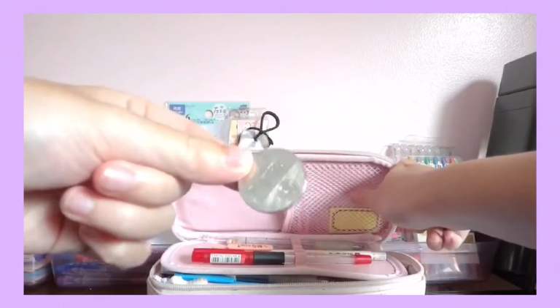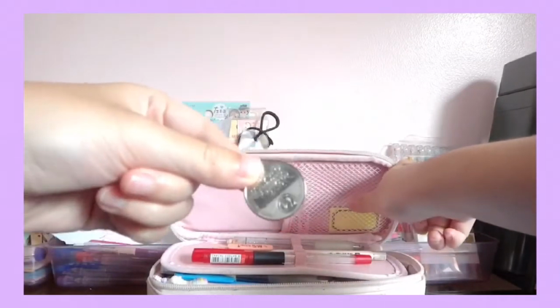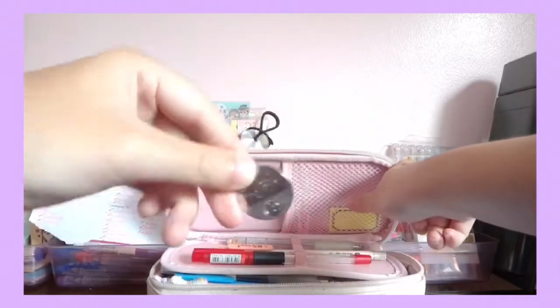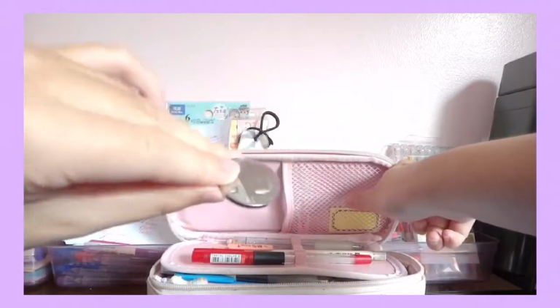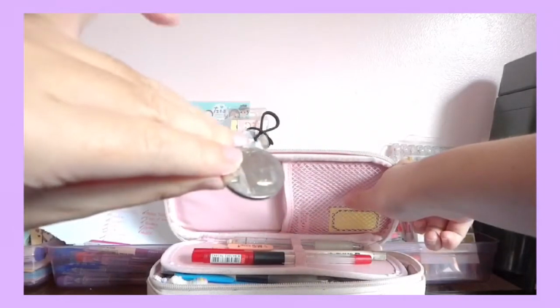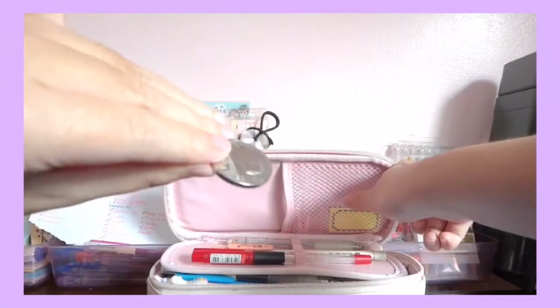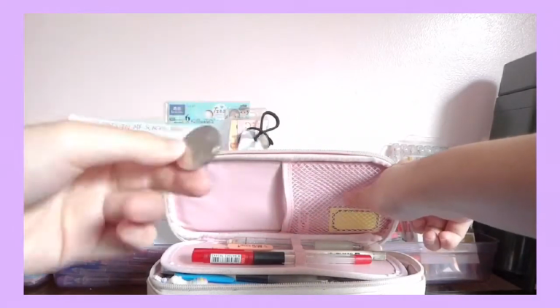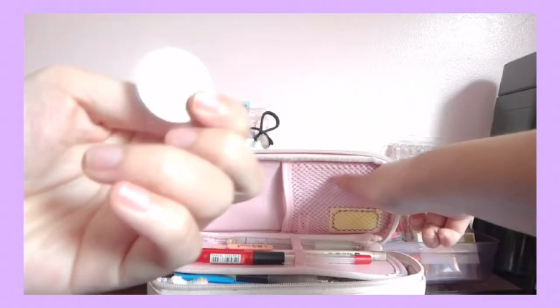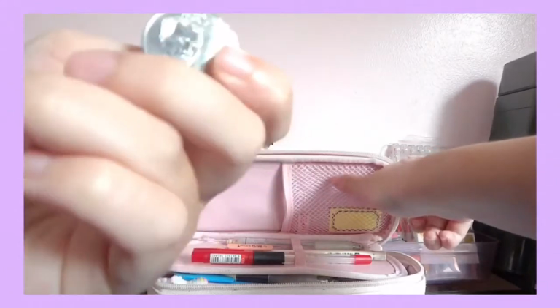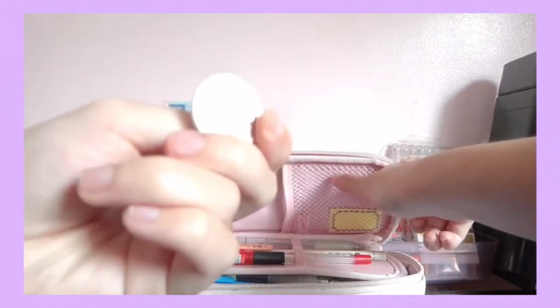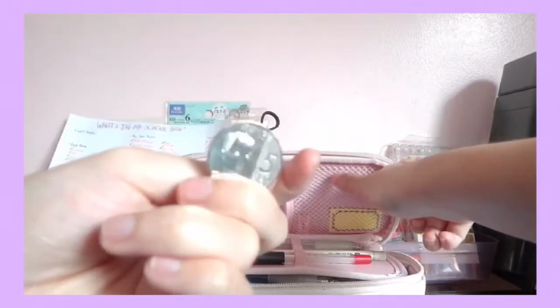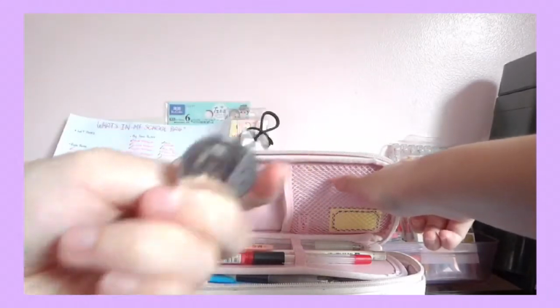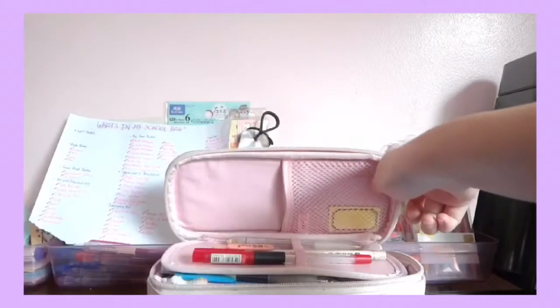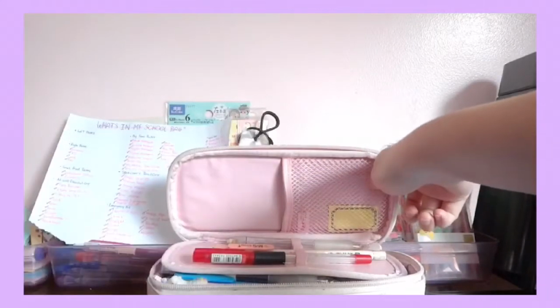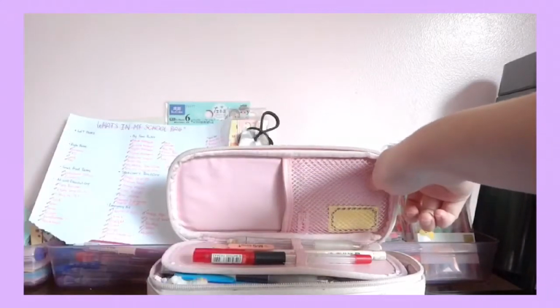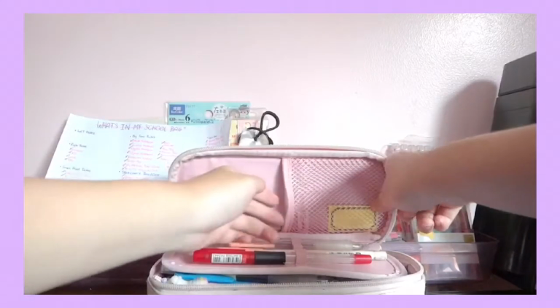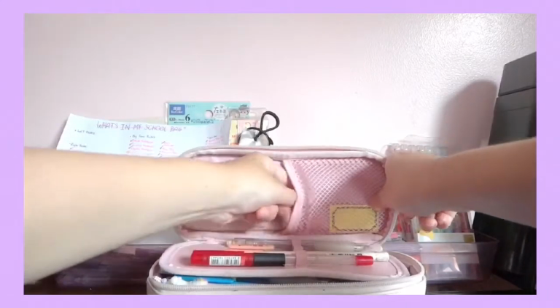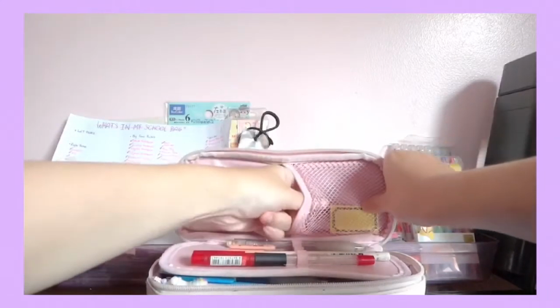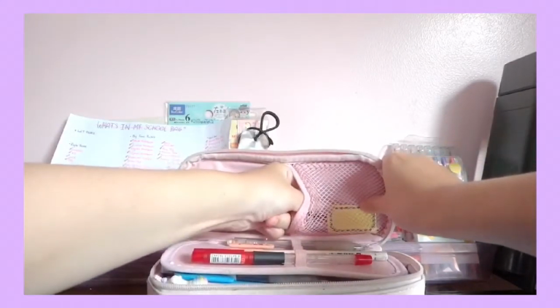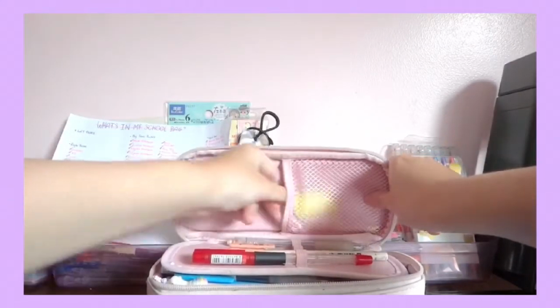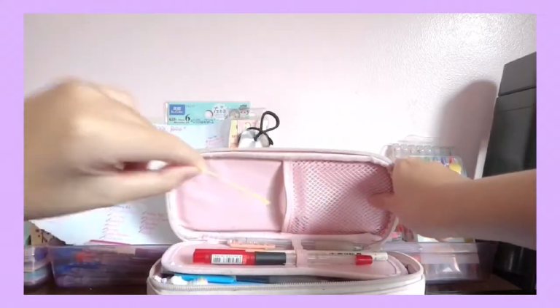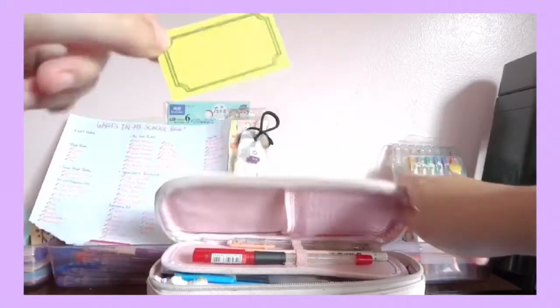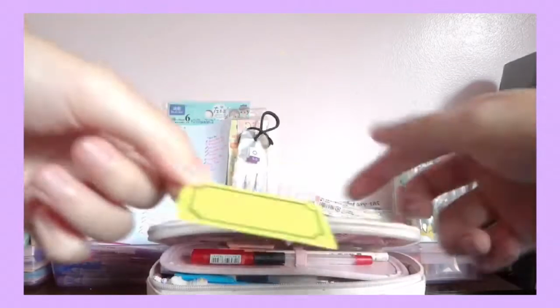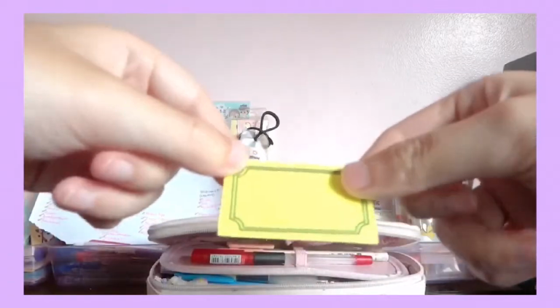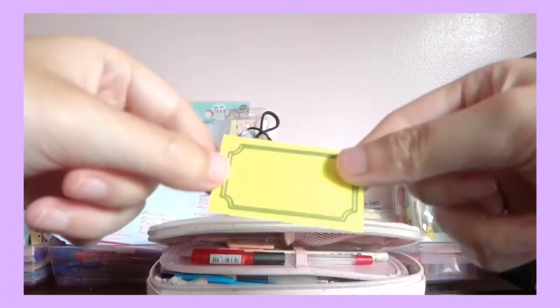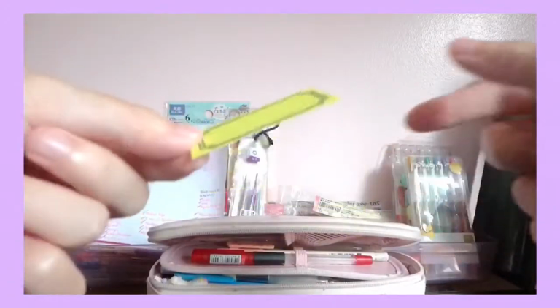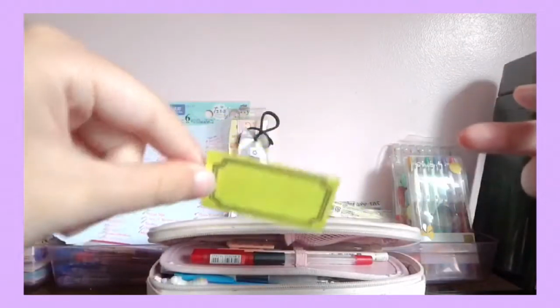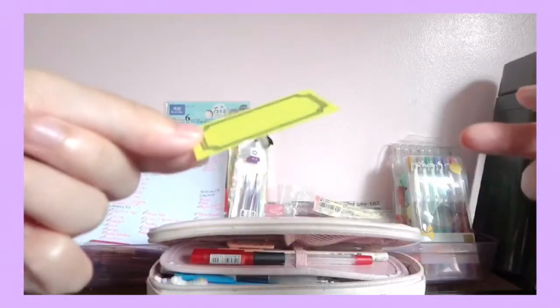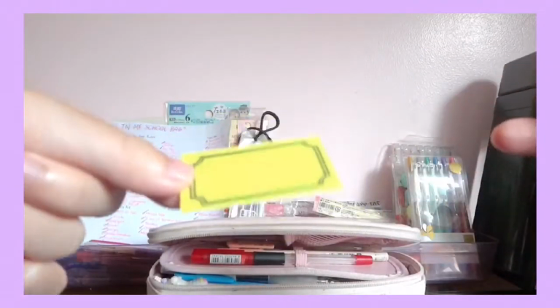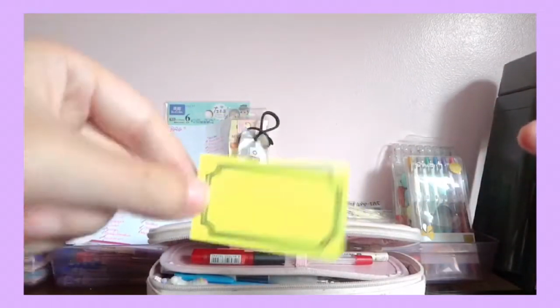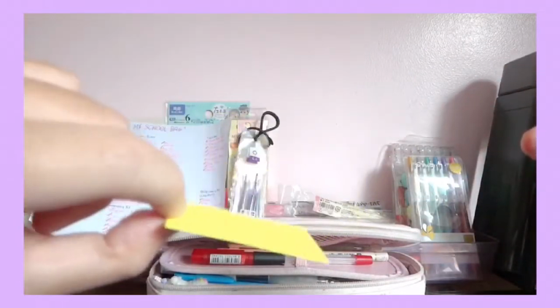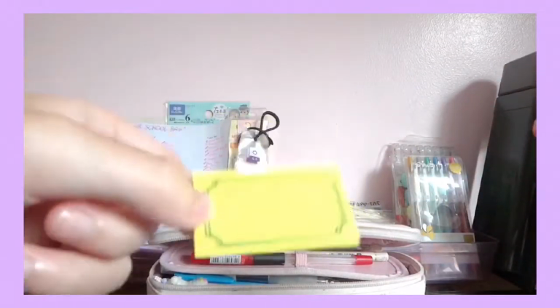Also another coin — it's 5 pesos. And this thing here, I don't even know what it is, so I think I'll just throw it away.